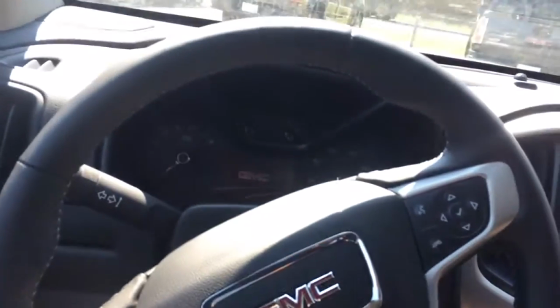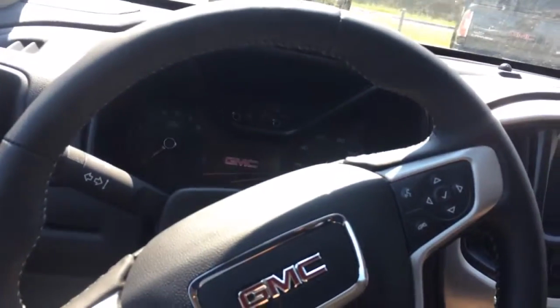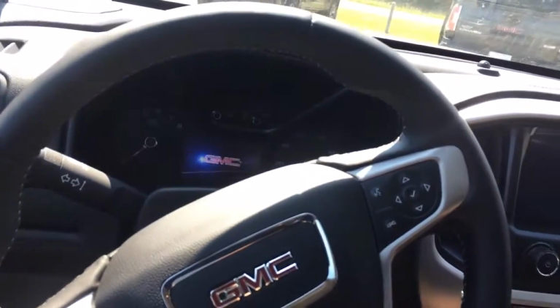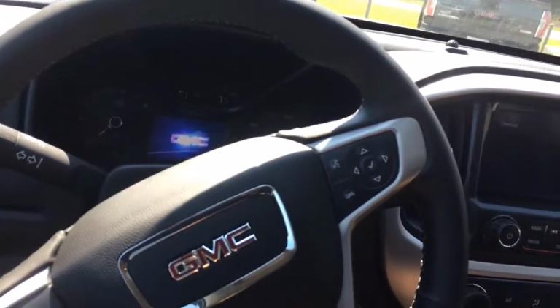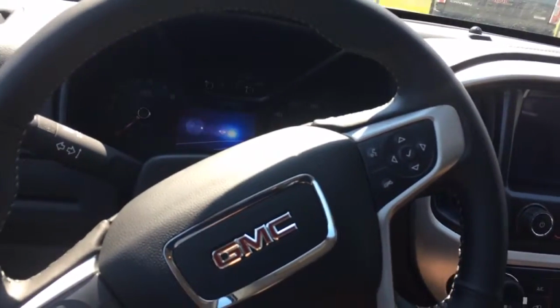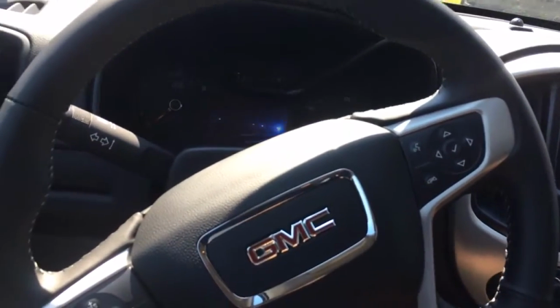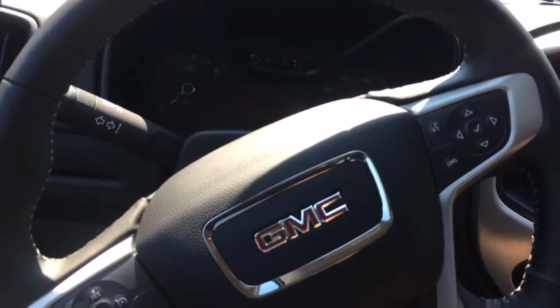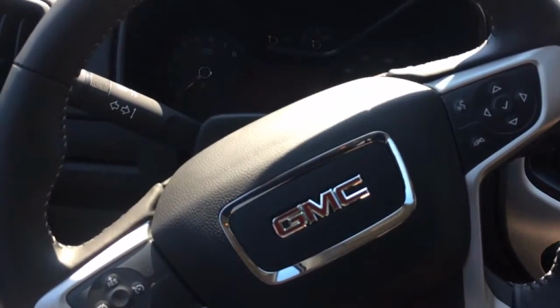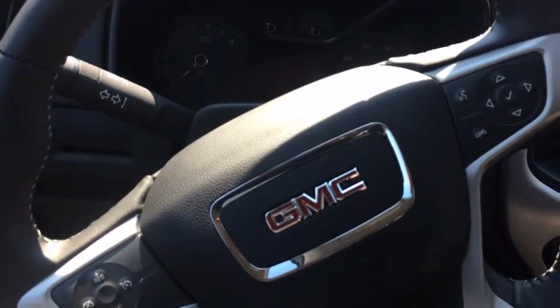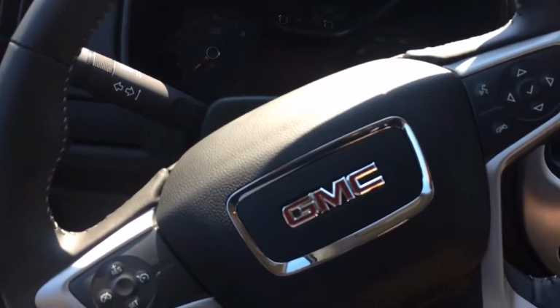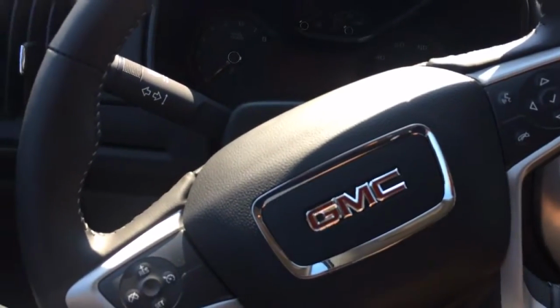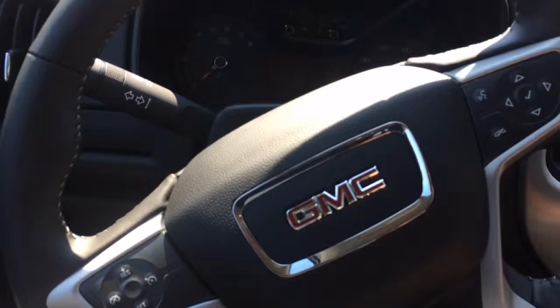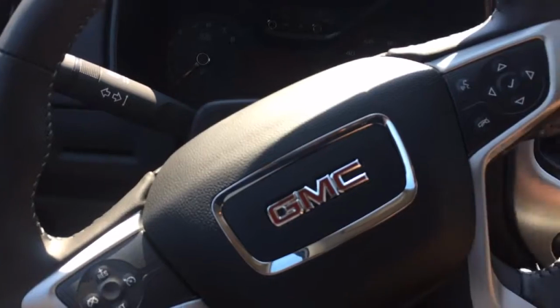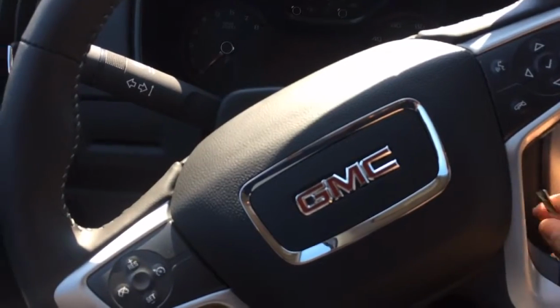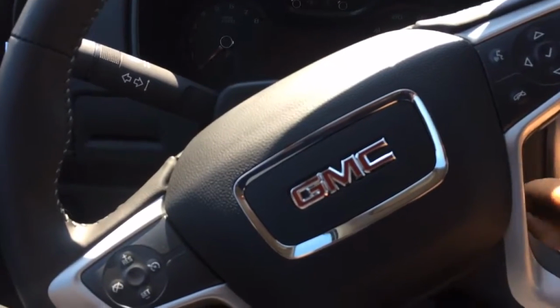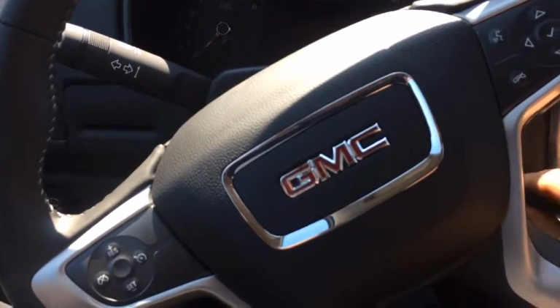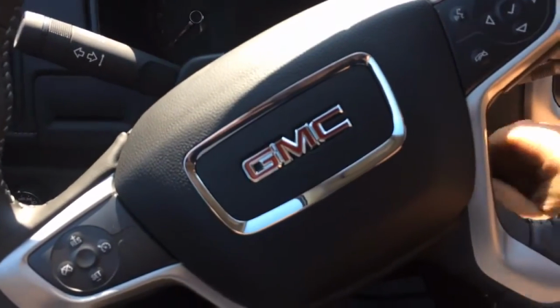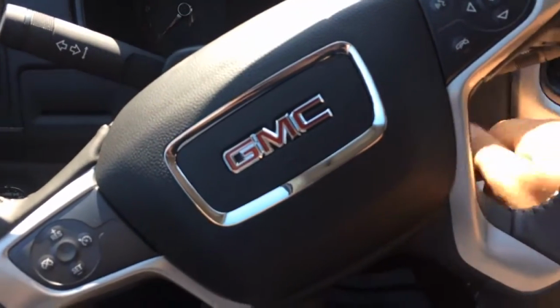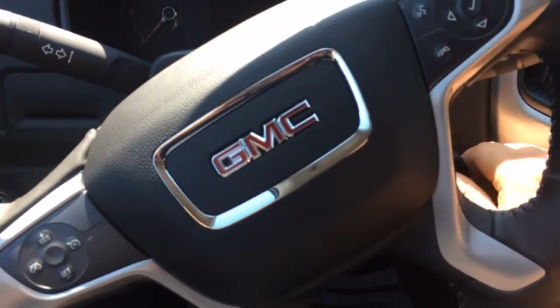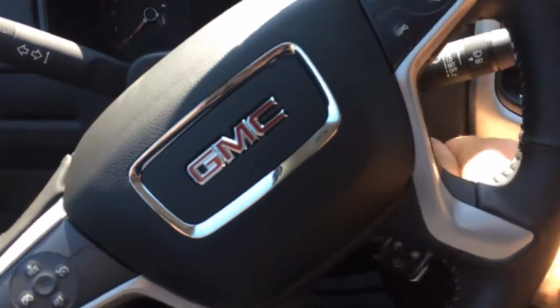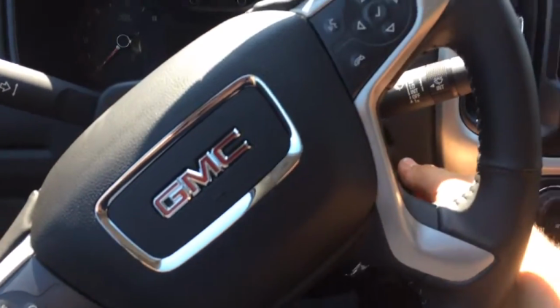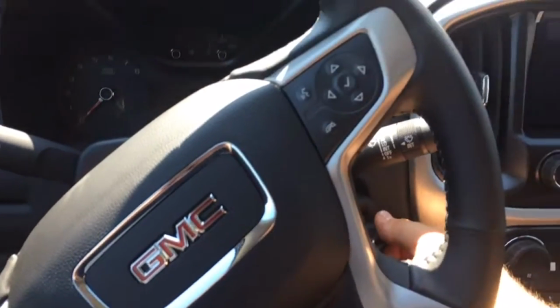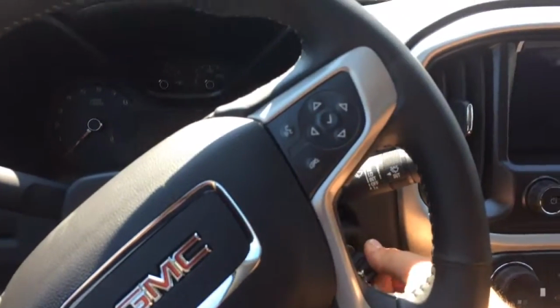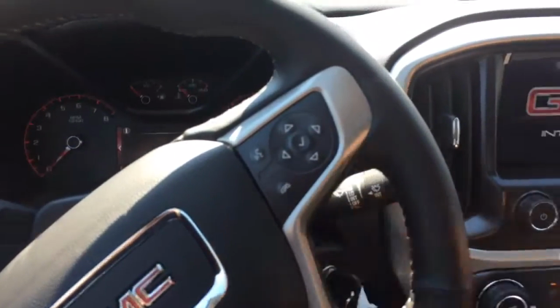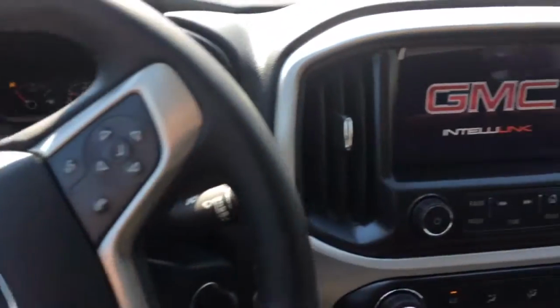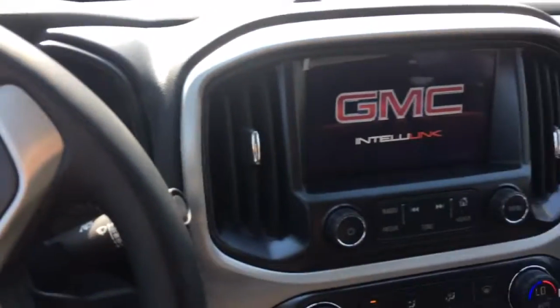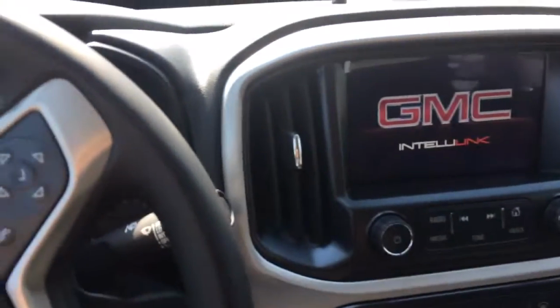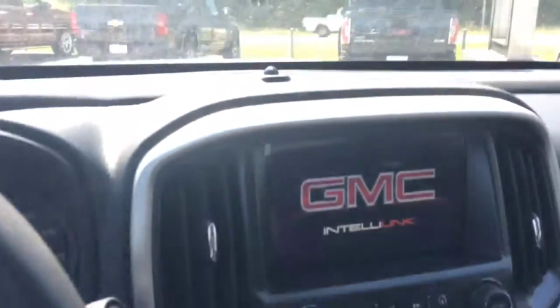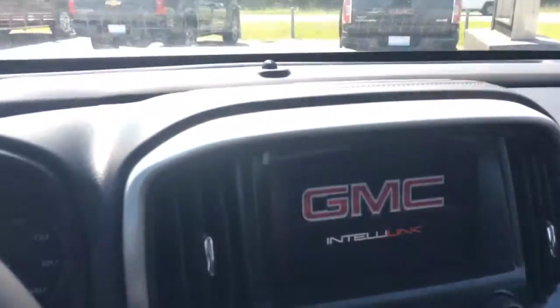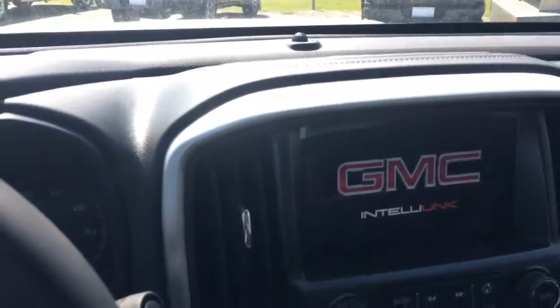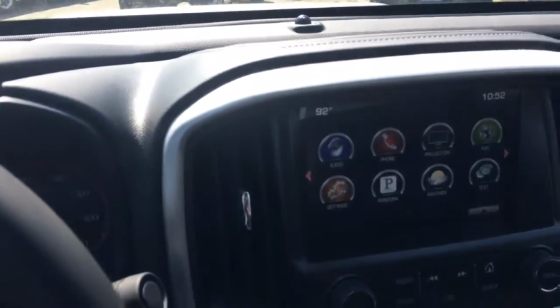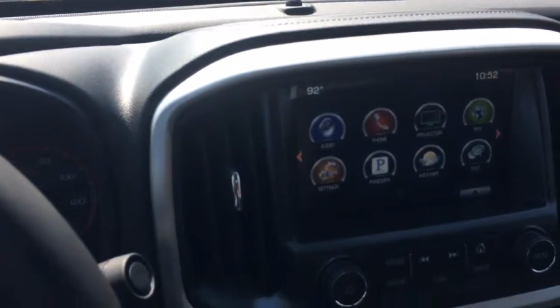Got the steering wheel mounted Bluetooth controls, cruise control on there. Go ahead and crank it up to show you this infotainment center.